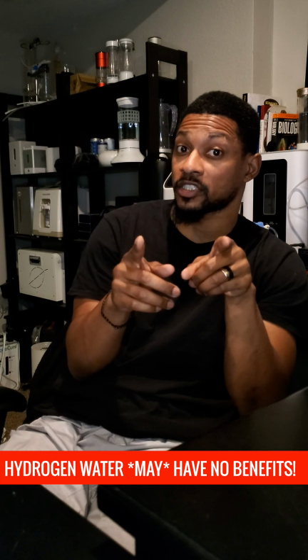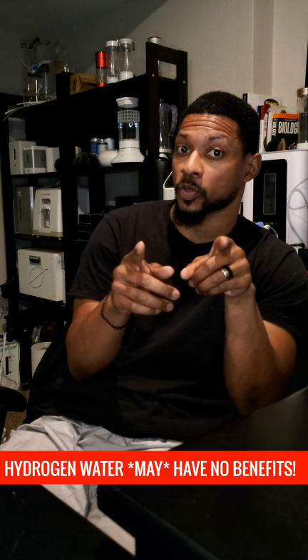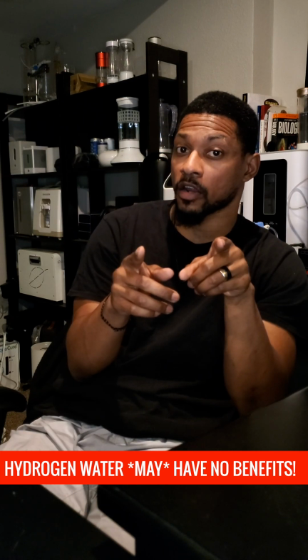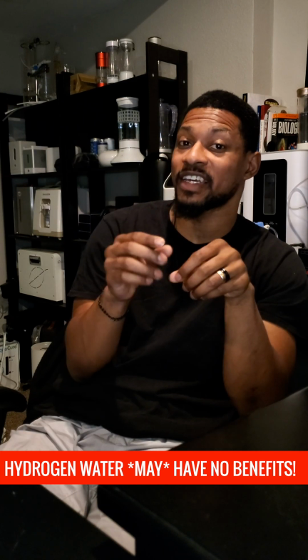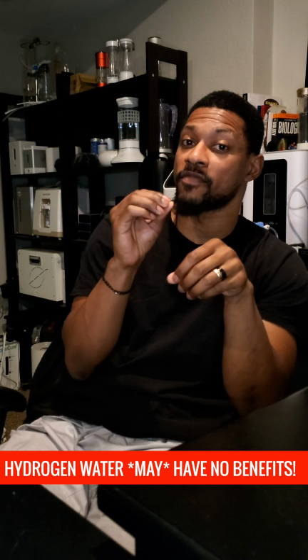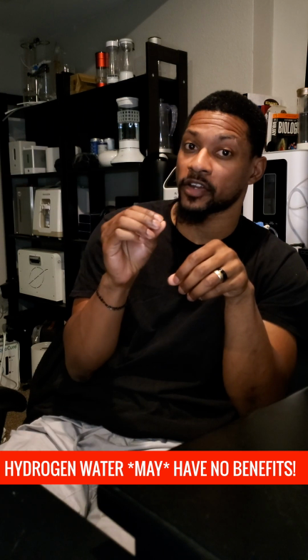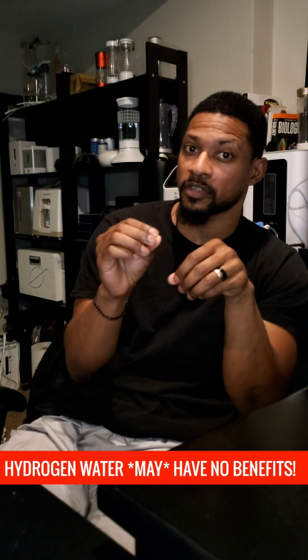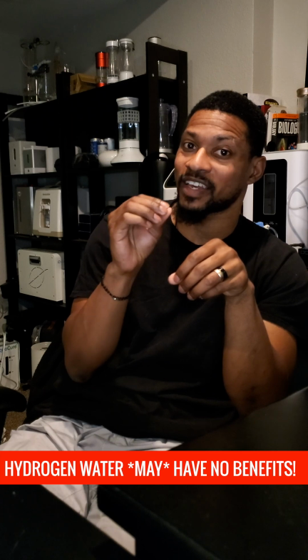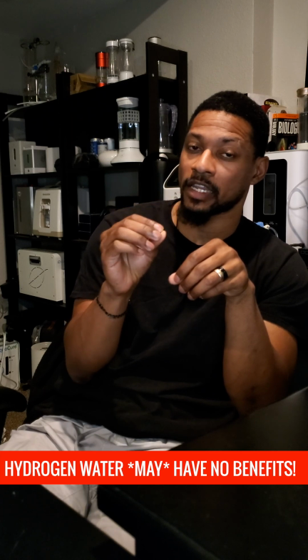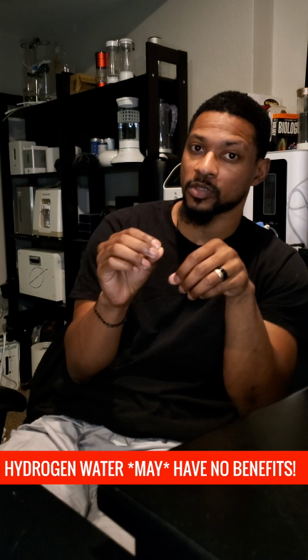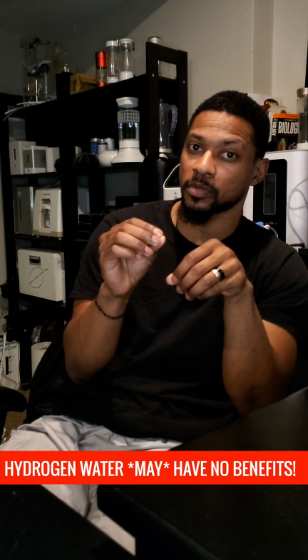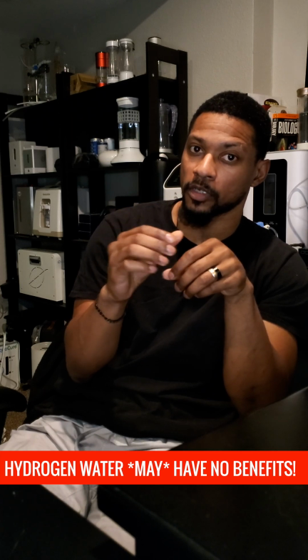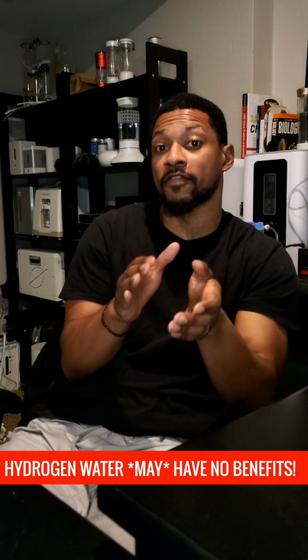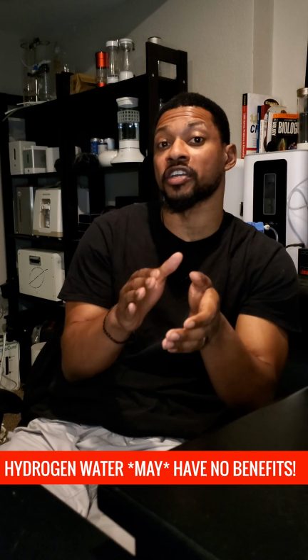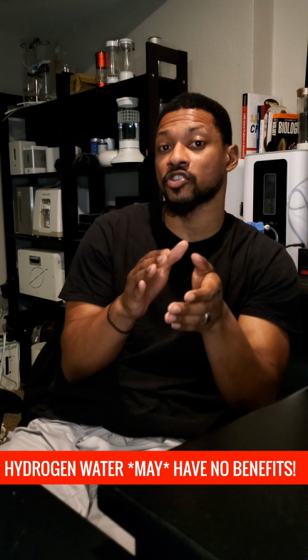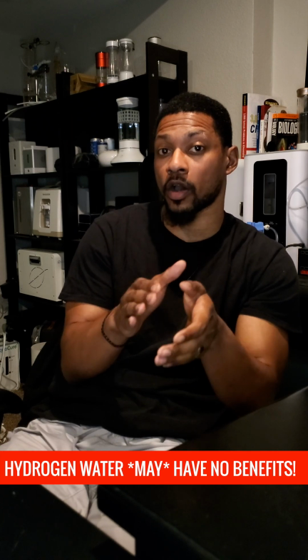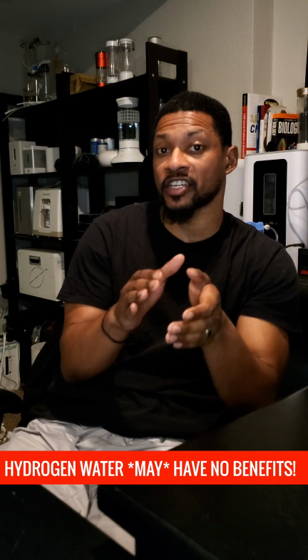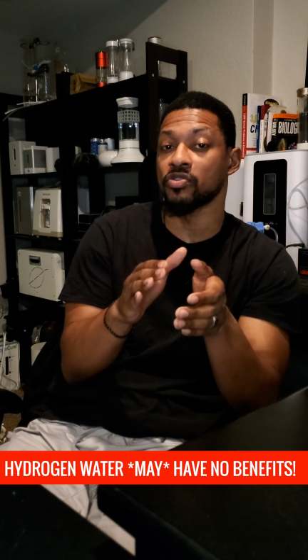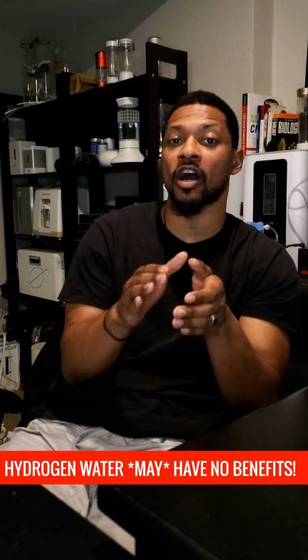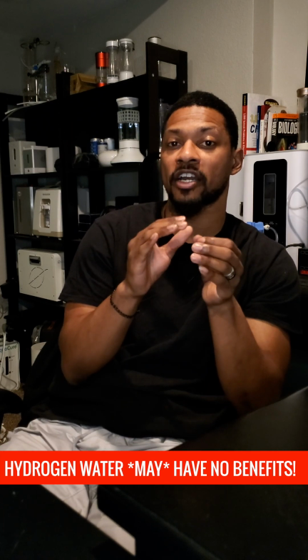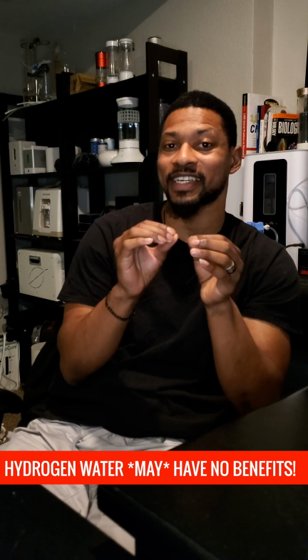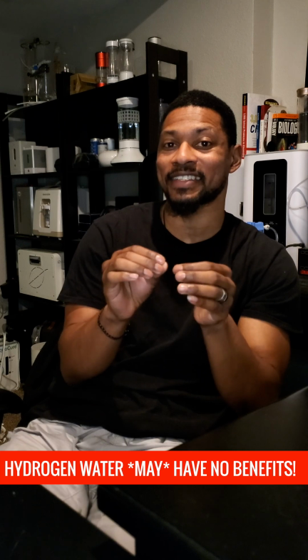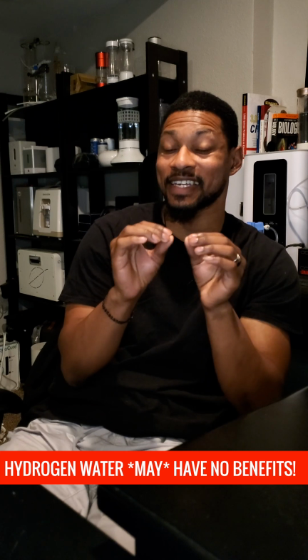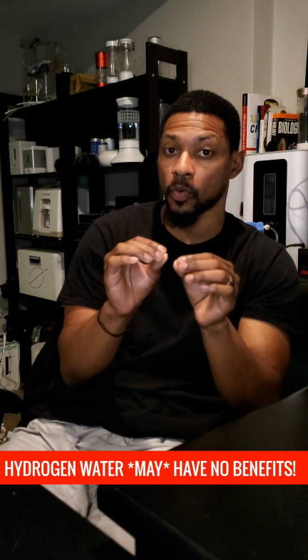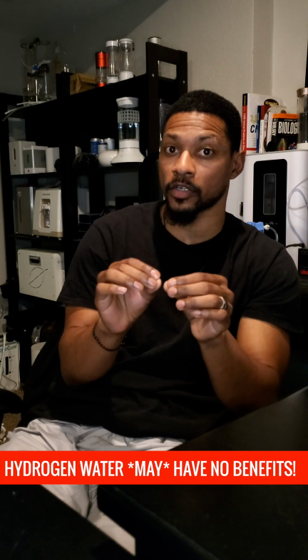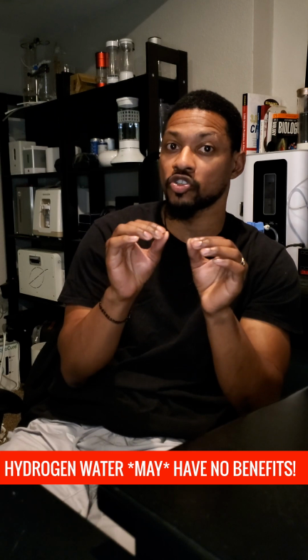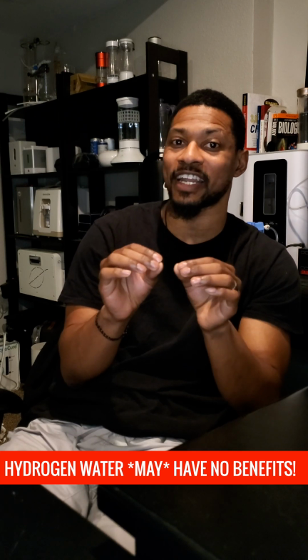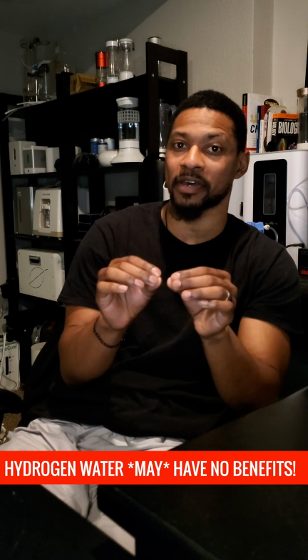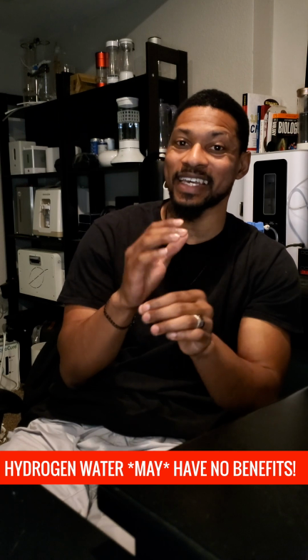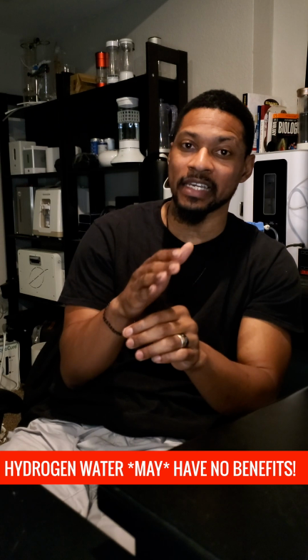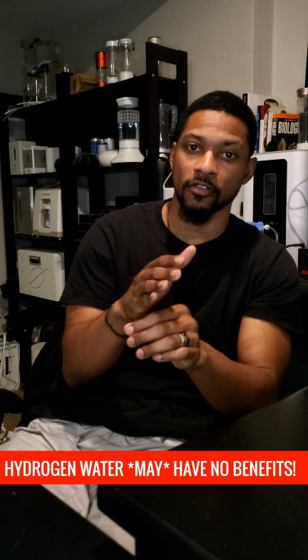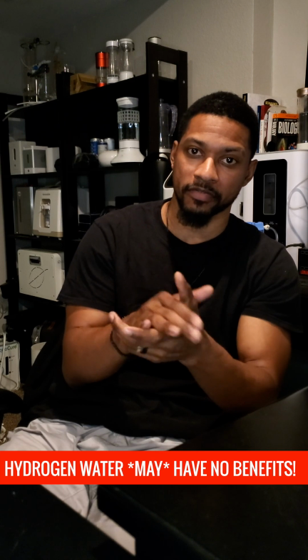Gas chromatography is very expensive and not accessible to the public. If you're drinking hydrogen water and you do not know how much hydrogen gas is in the water, you should not expect any health benefits.